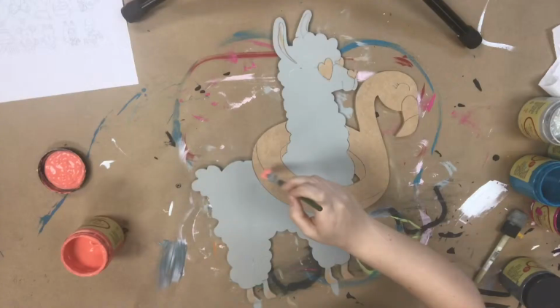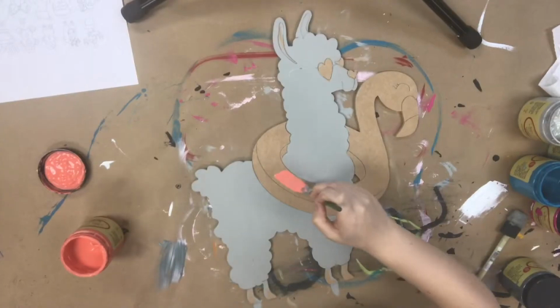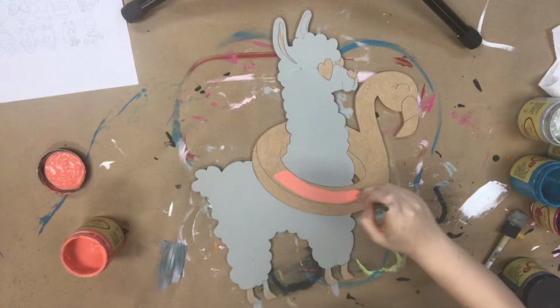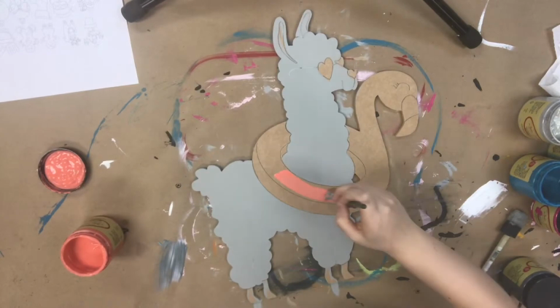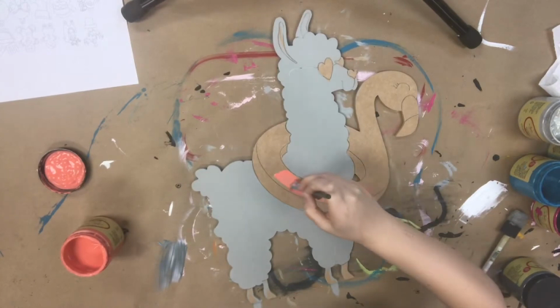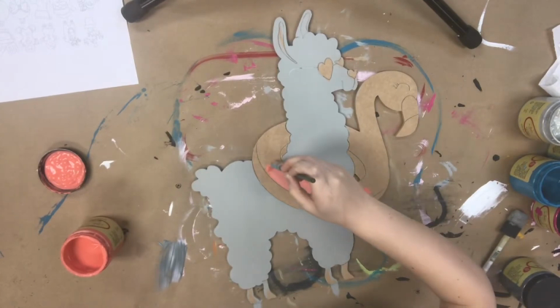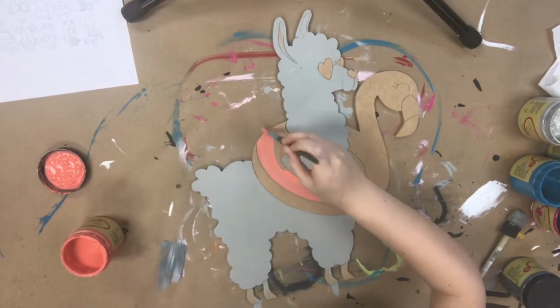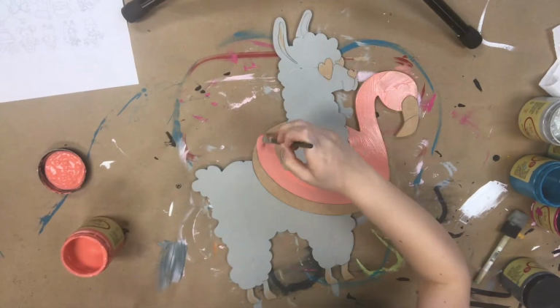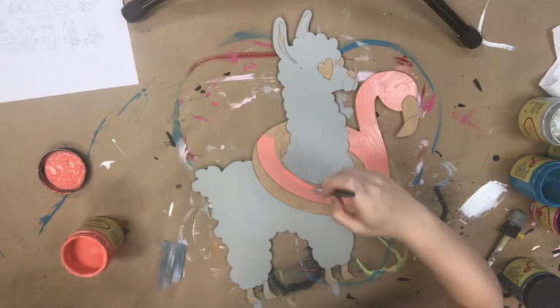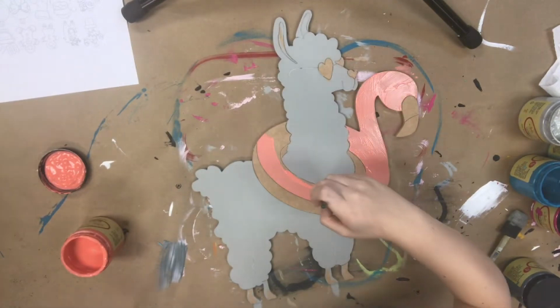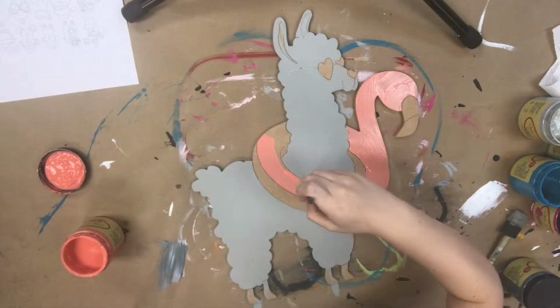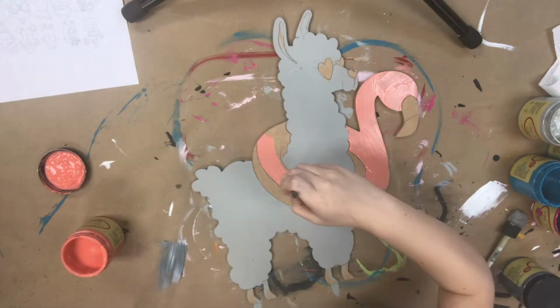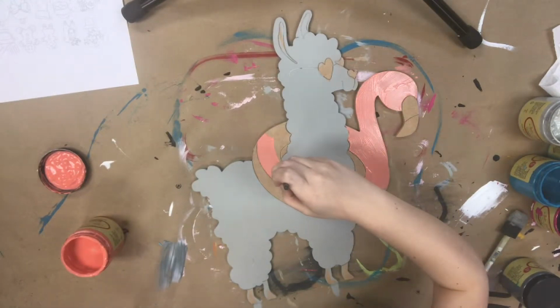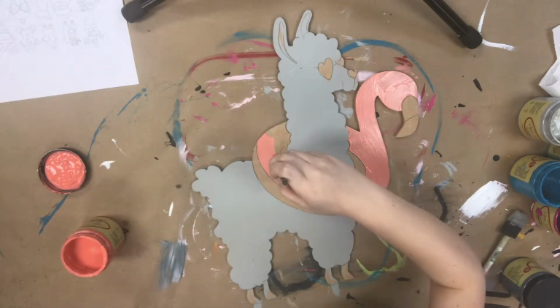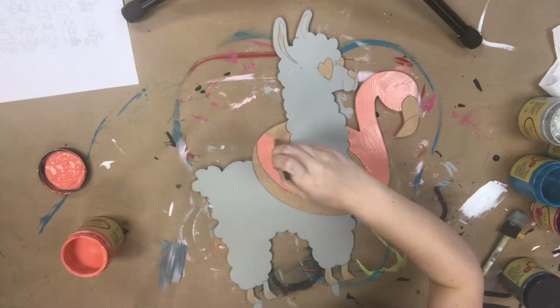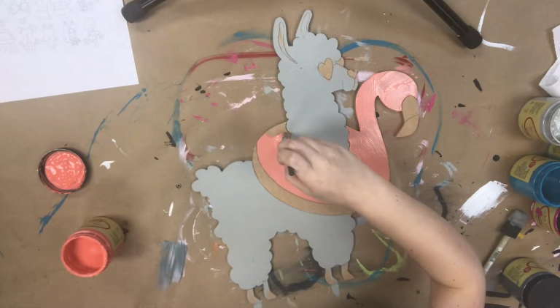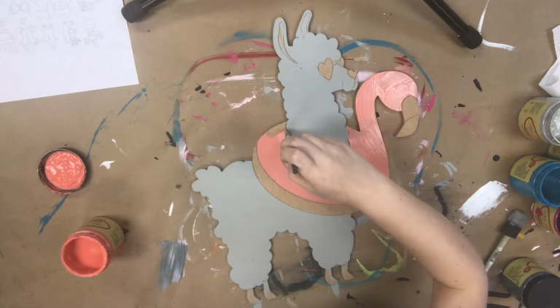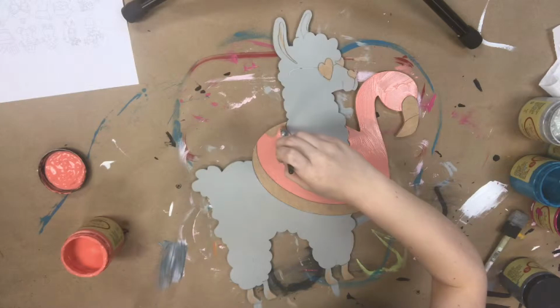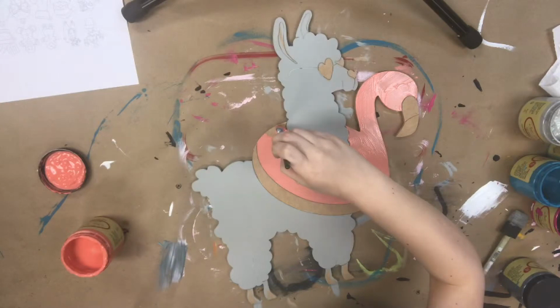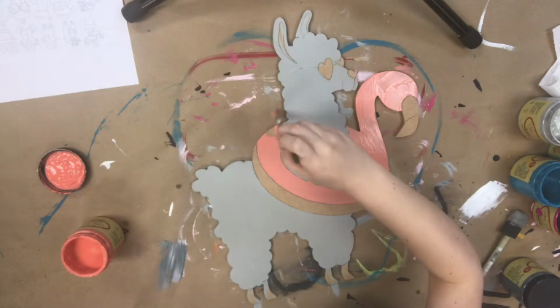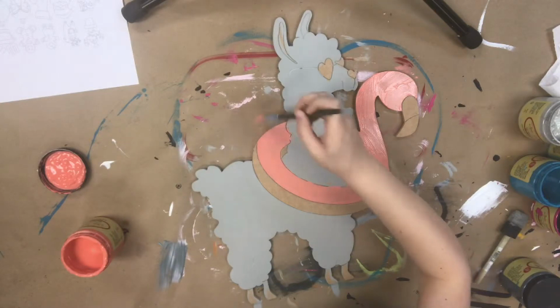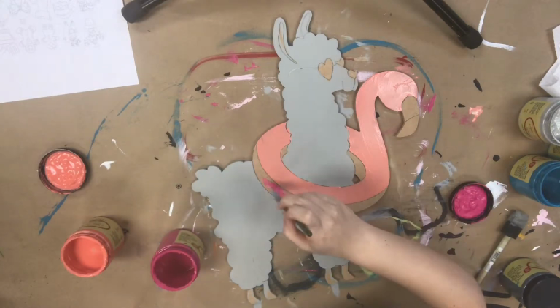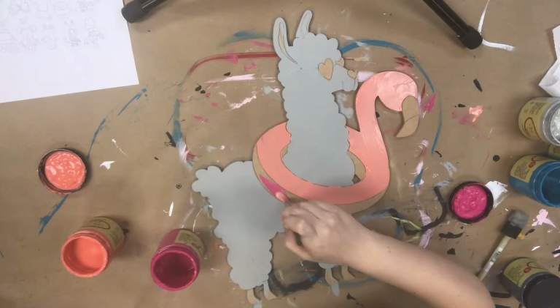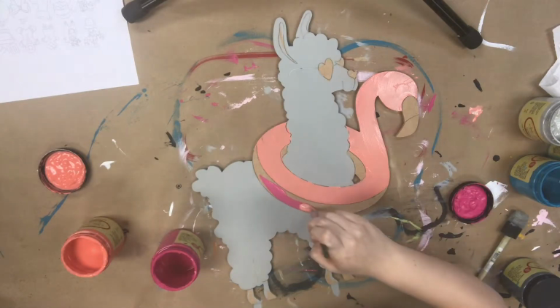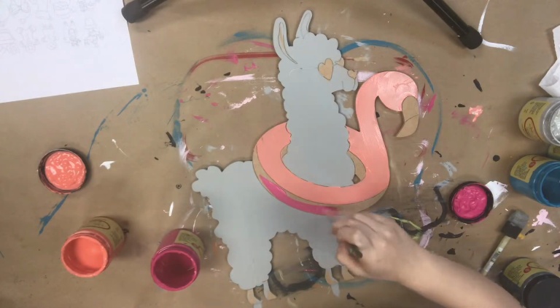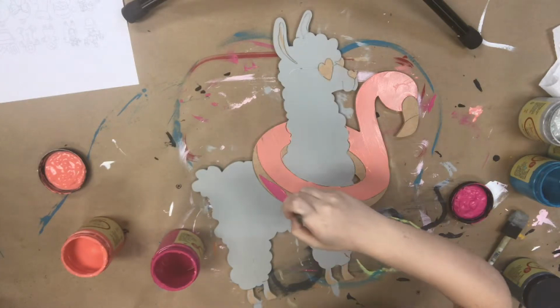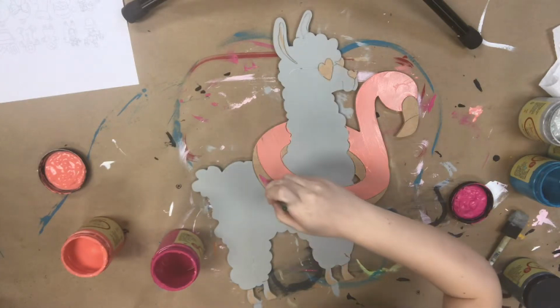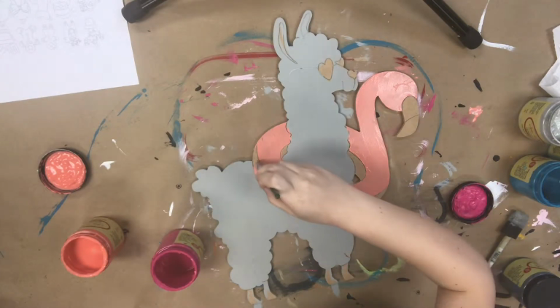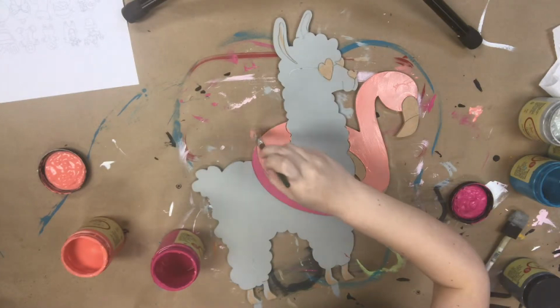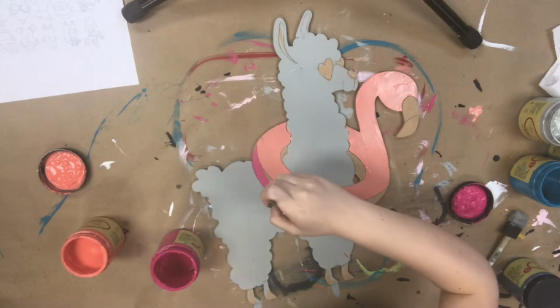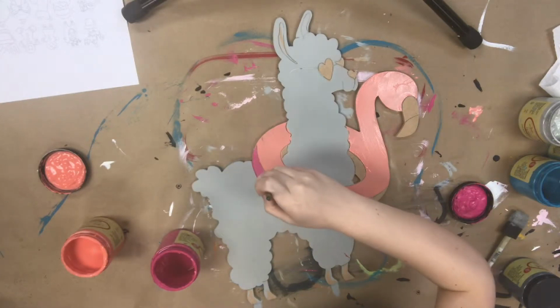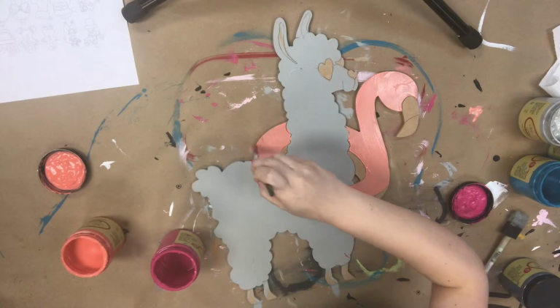First, I went in with the color manatee gray and base coated the llama. Now I'm using the color flamingo to paint the majority of this flamingo pool floaty. Now I'm going in with peony and painting the rest of the pool floaty.